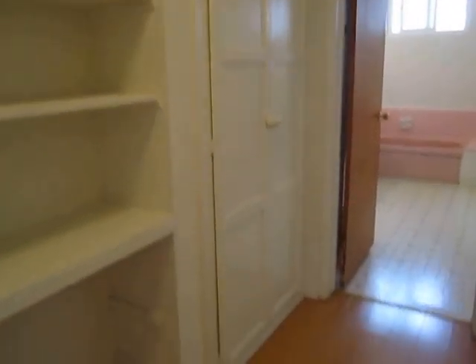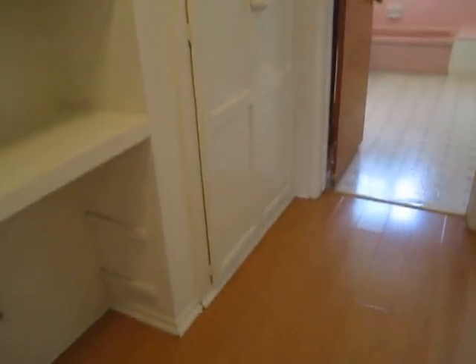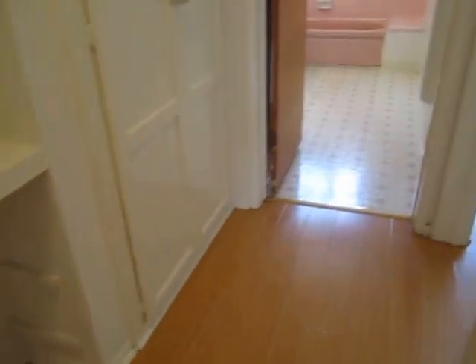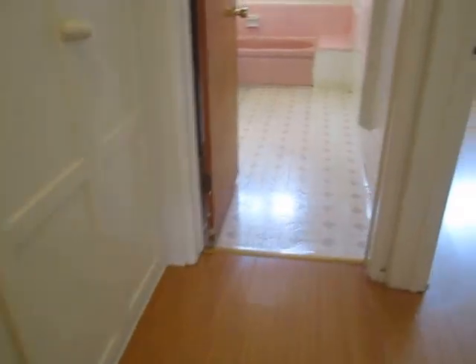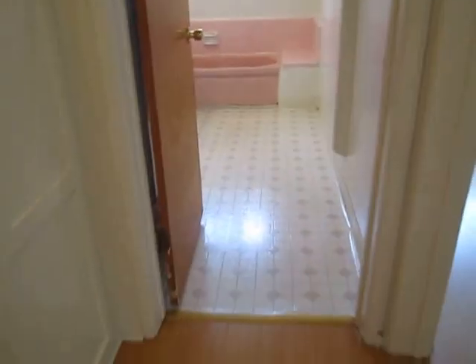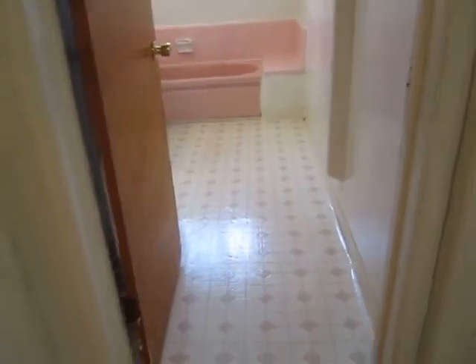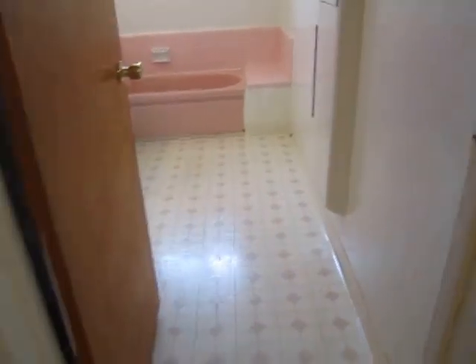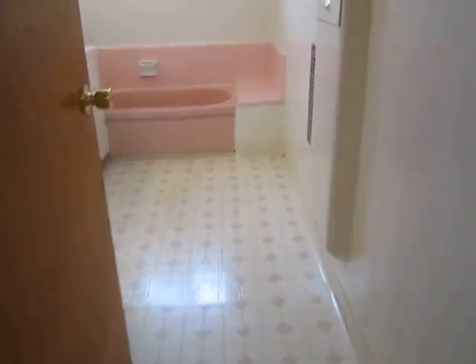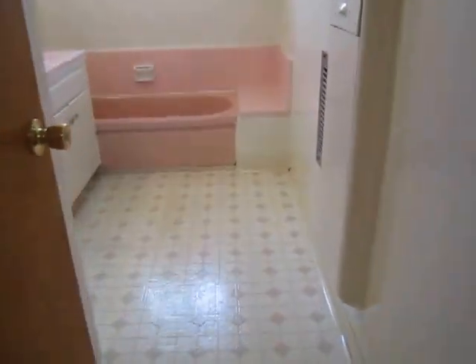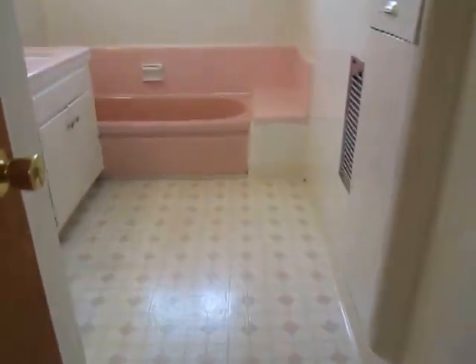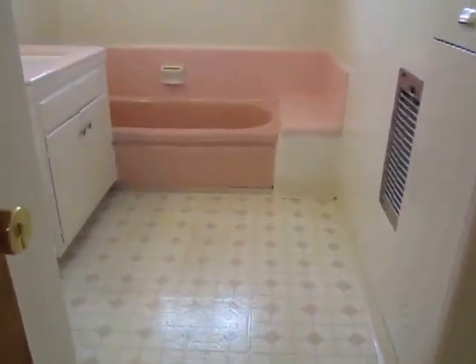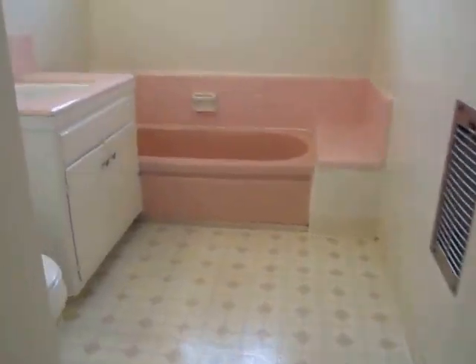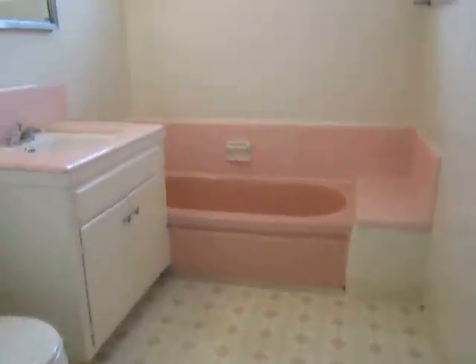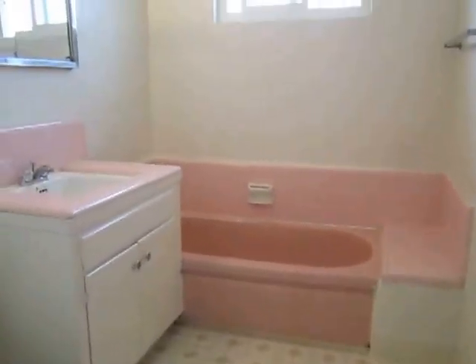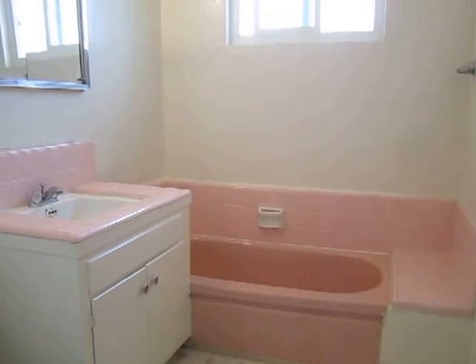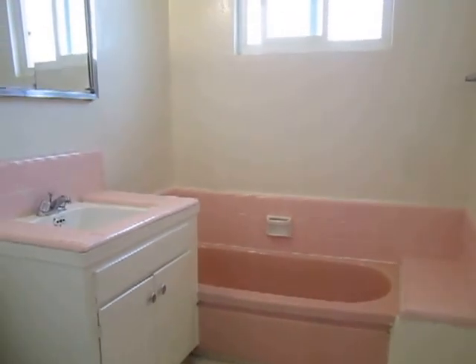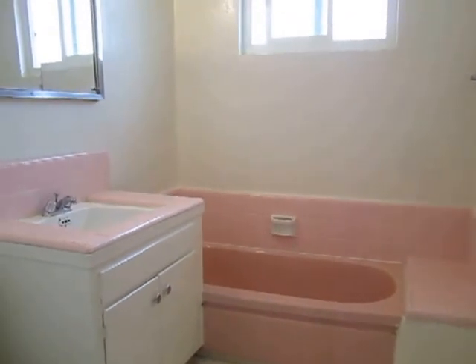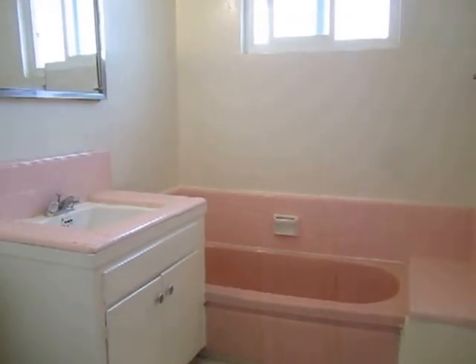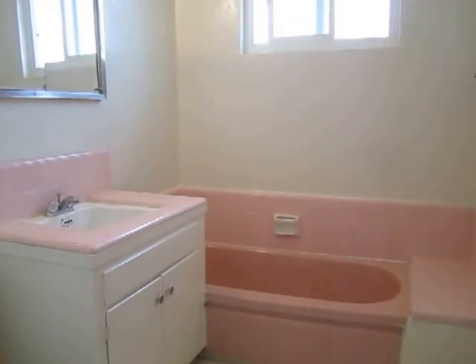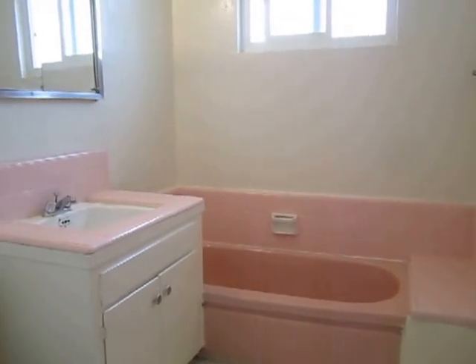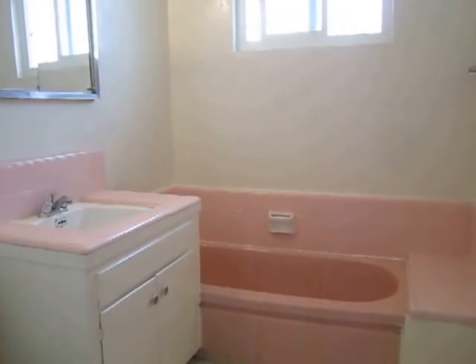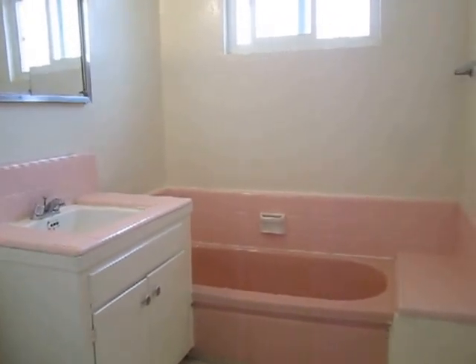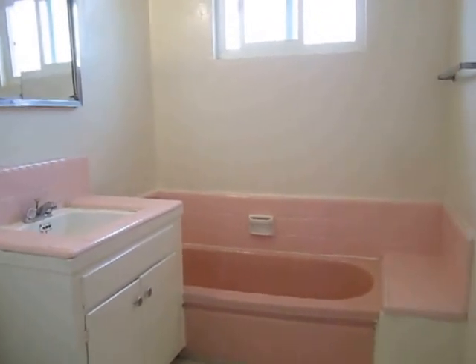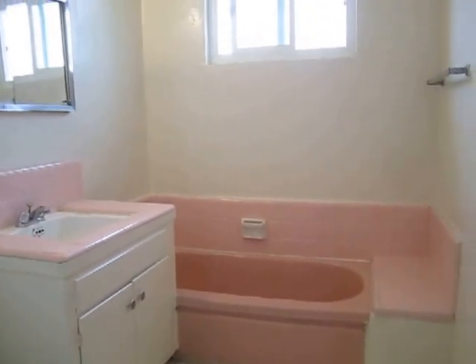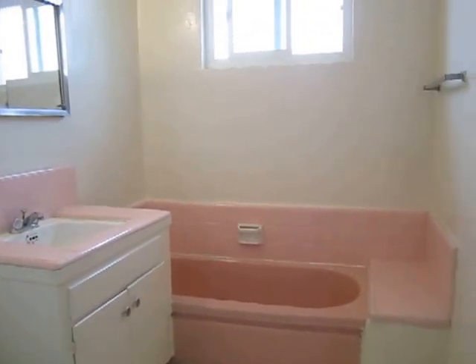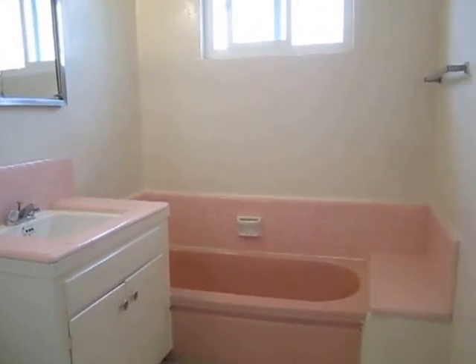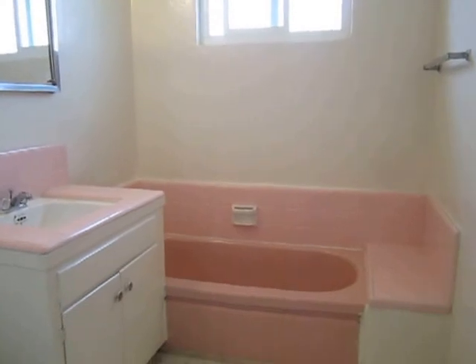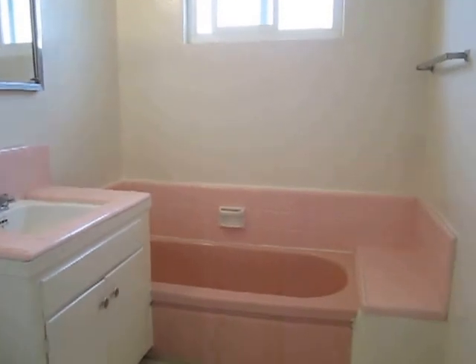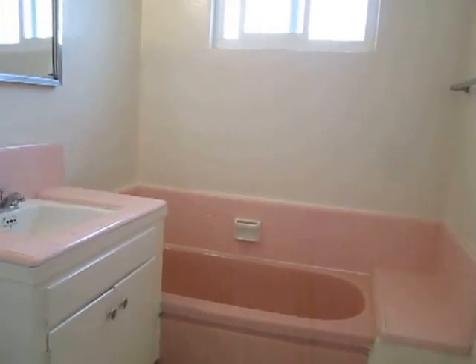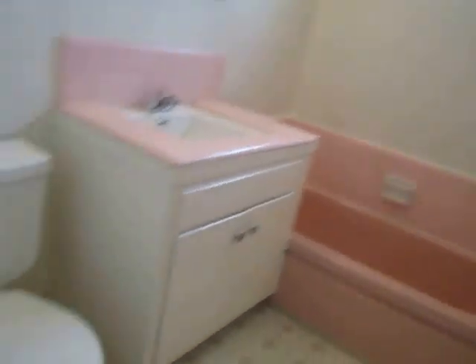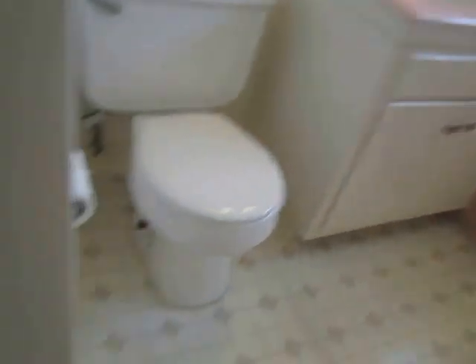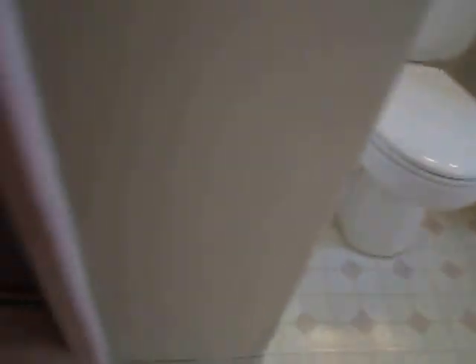The bathroom is quite large, with a full bathtub and classic art deco tiling. There is also a shower.